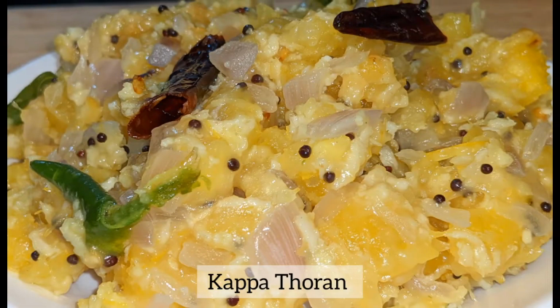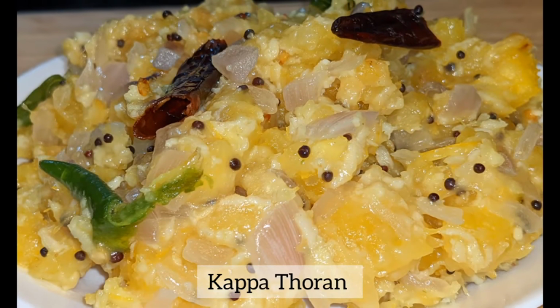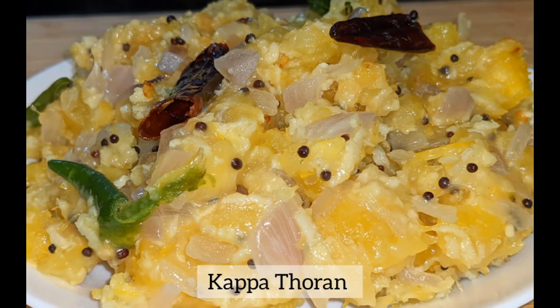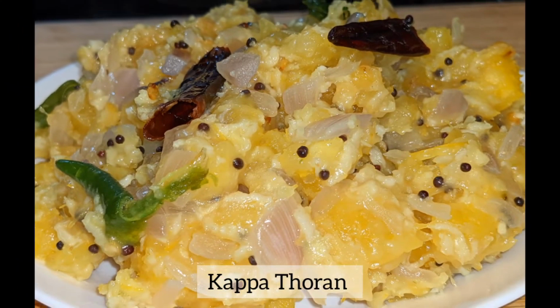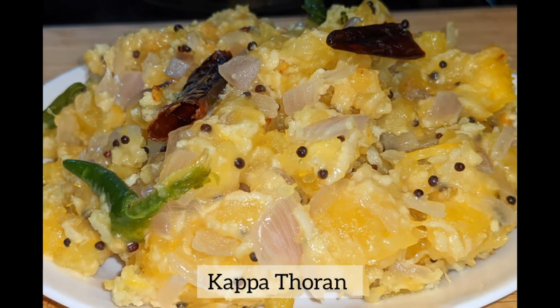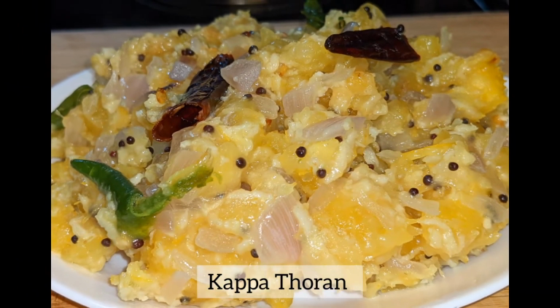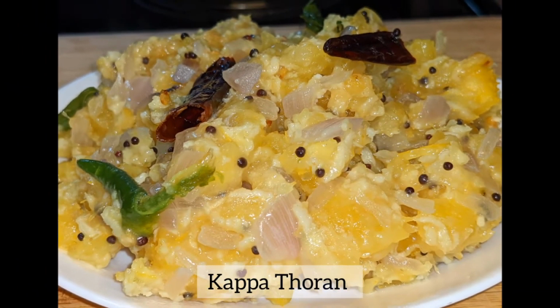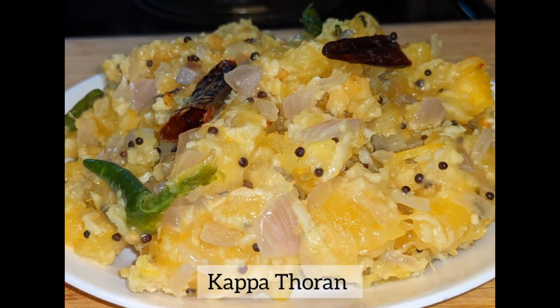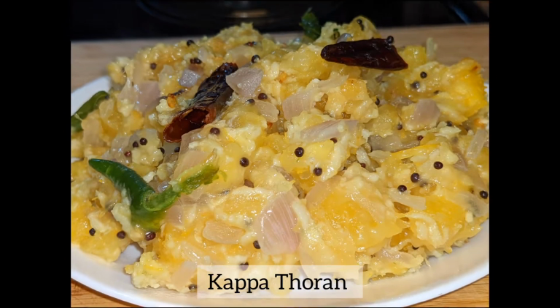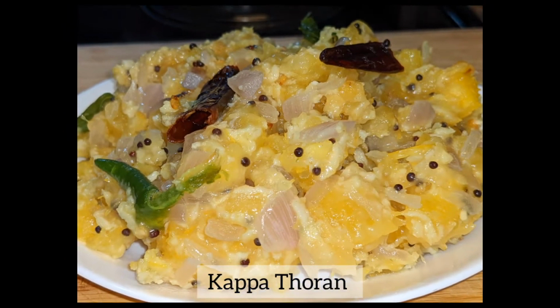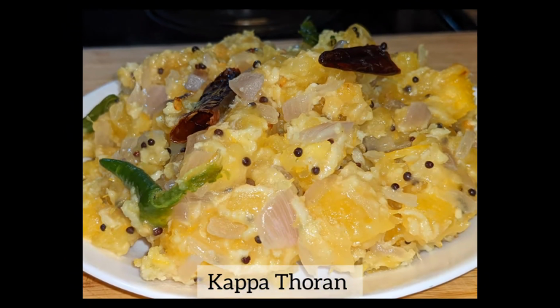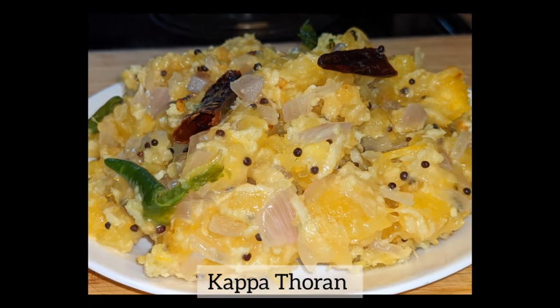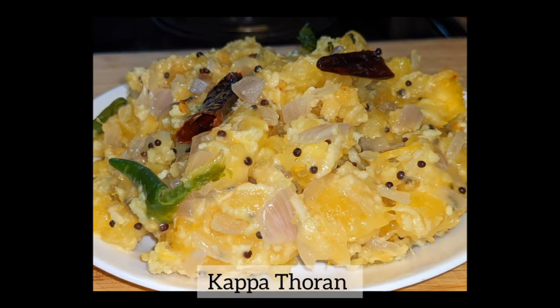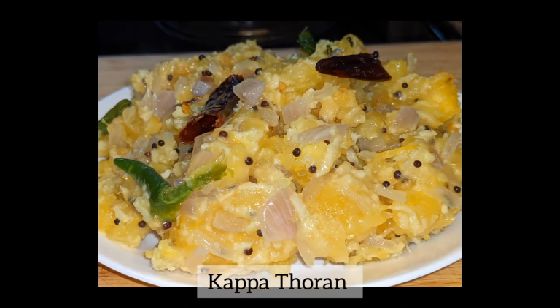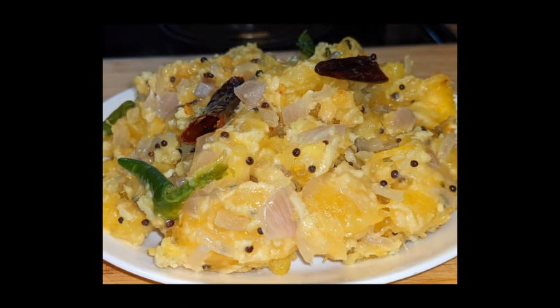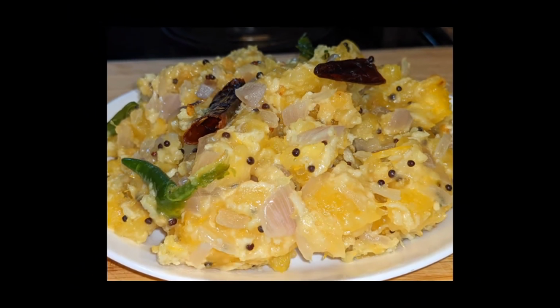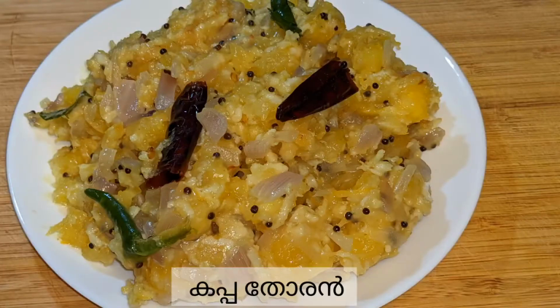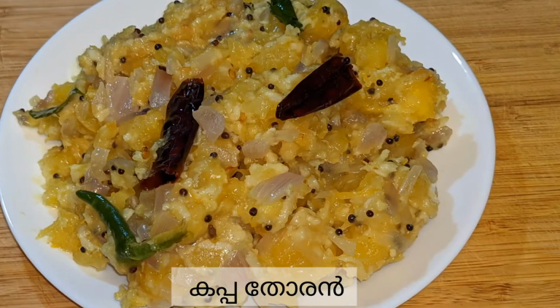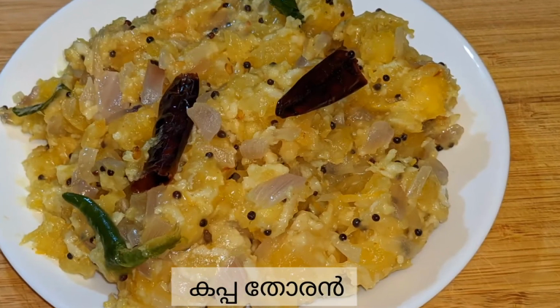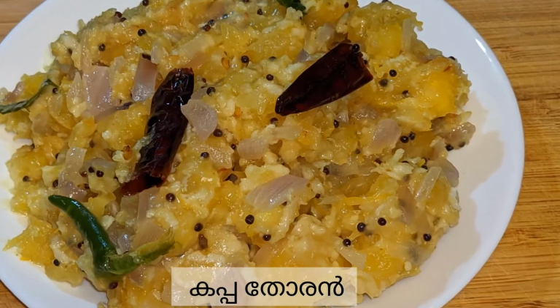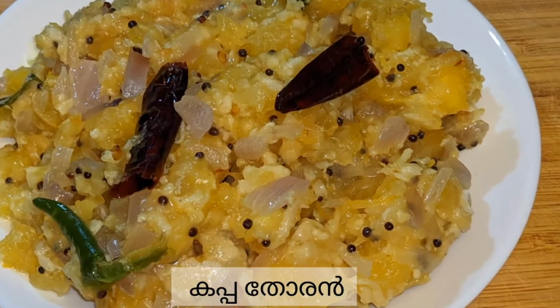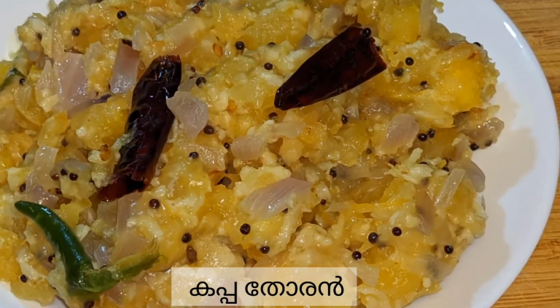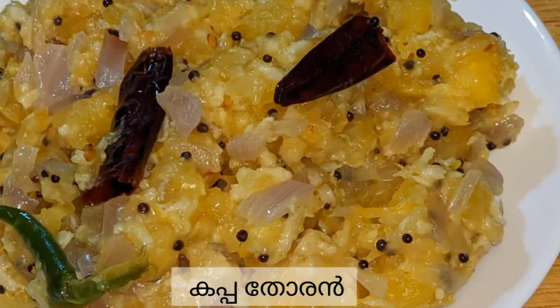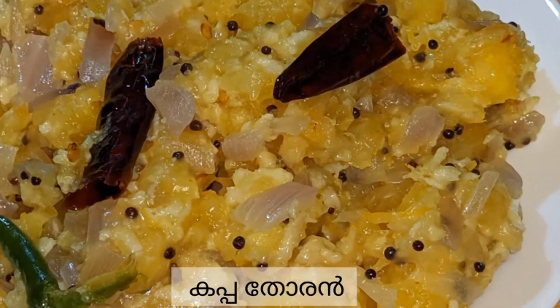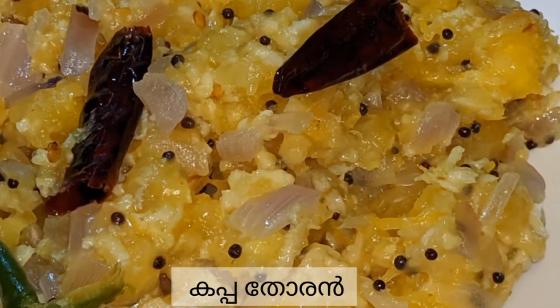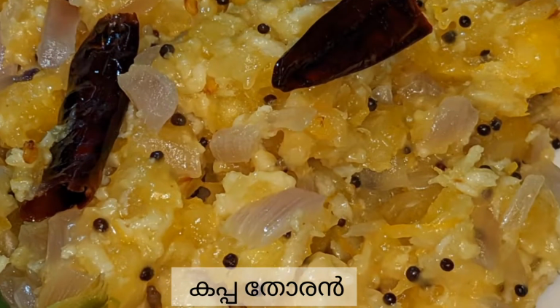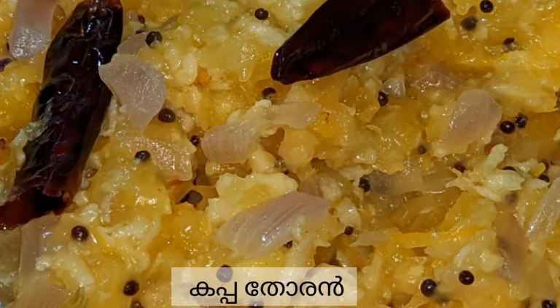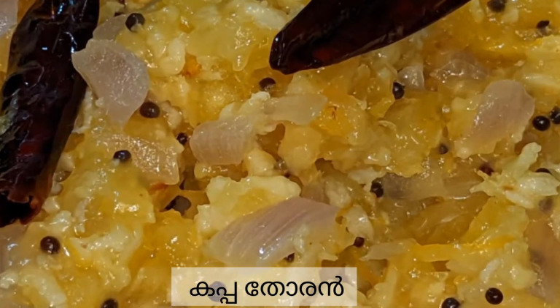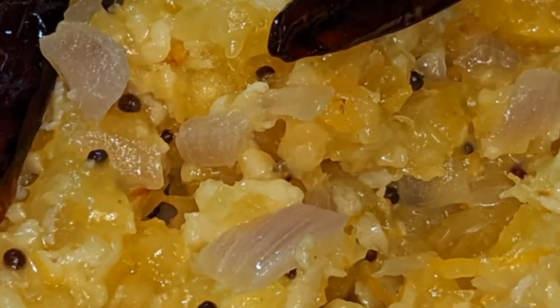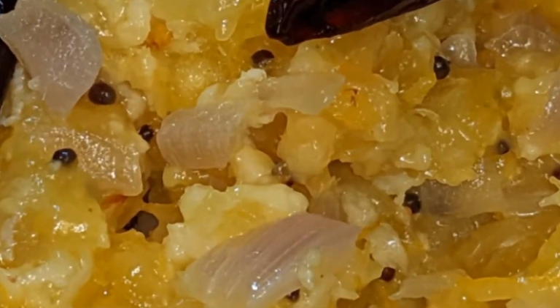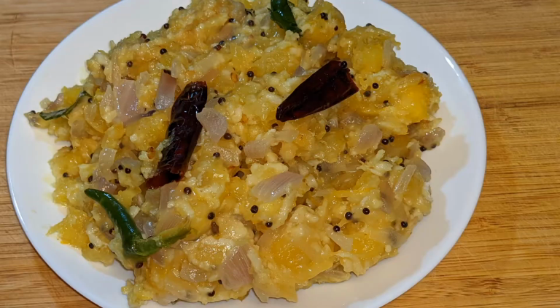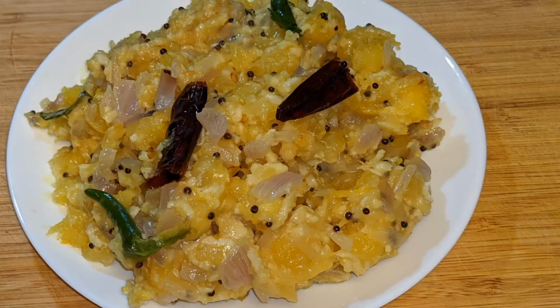Hi everyone! This is how we use this cup. I want to put this cup that is in a bigger cup. So we are going to put this cup in a bigger cup.